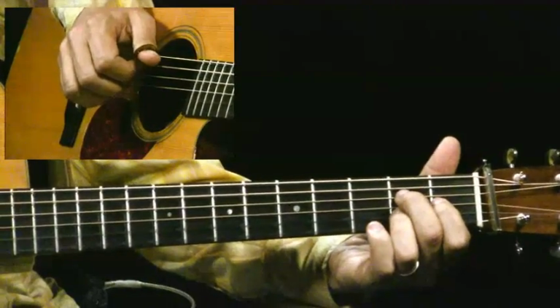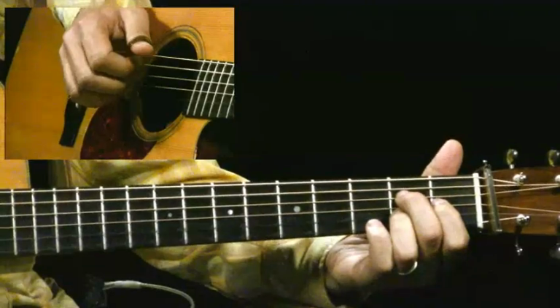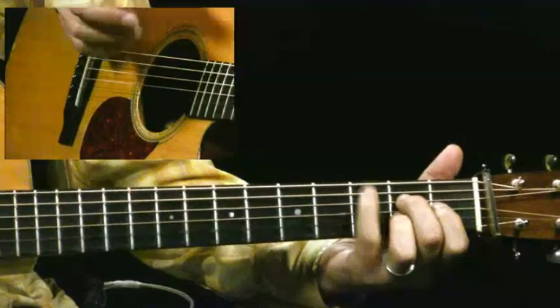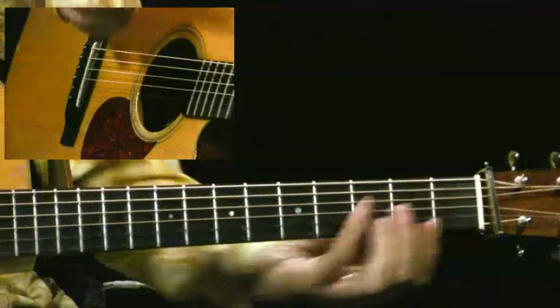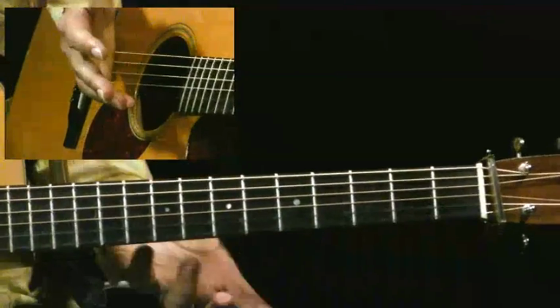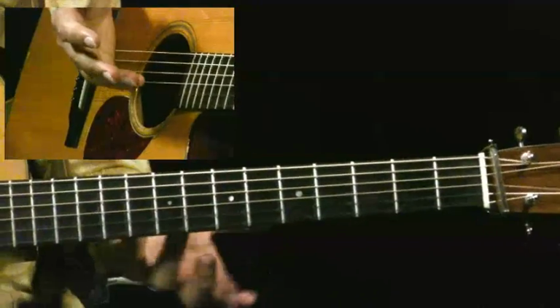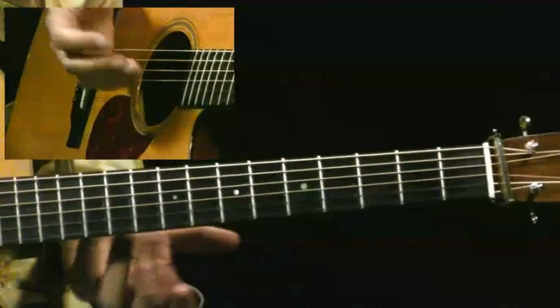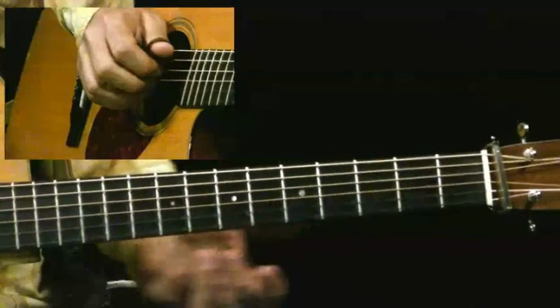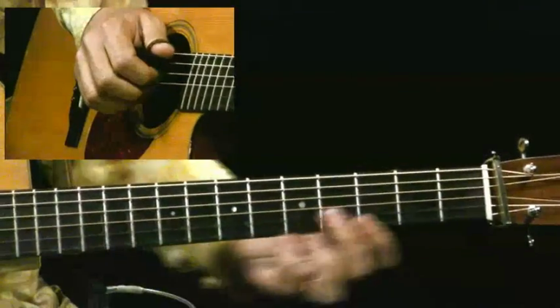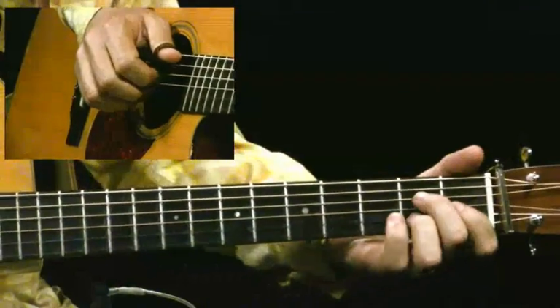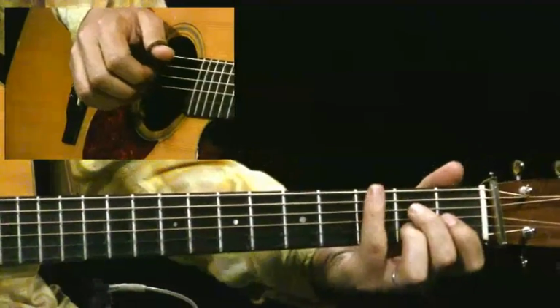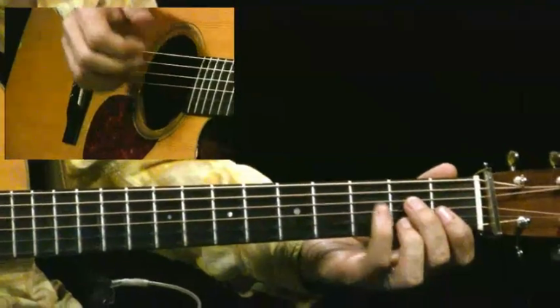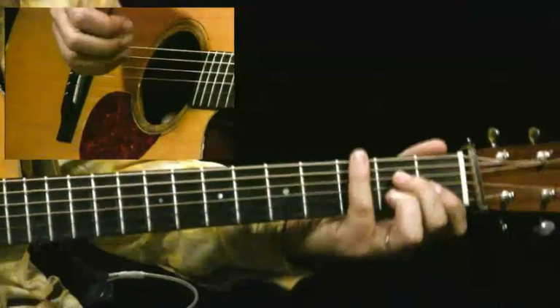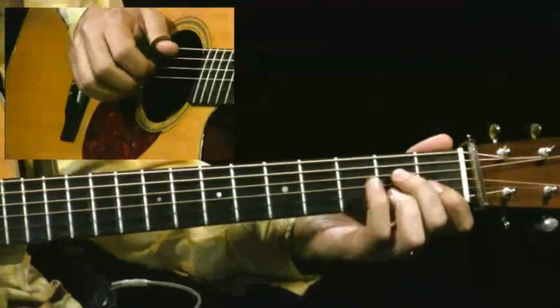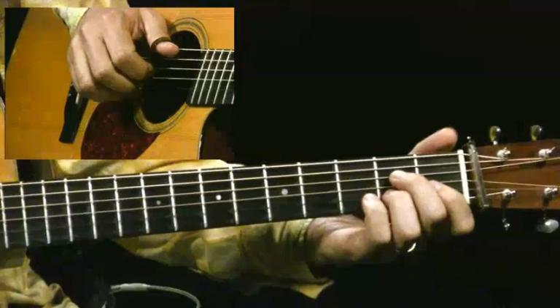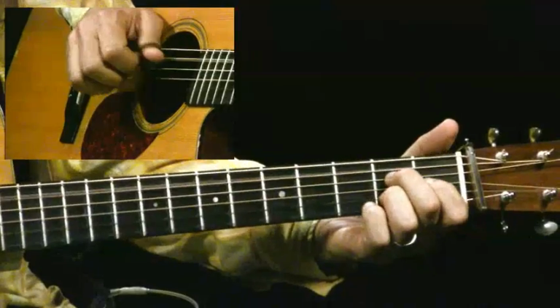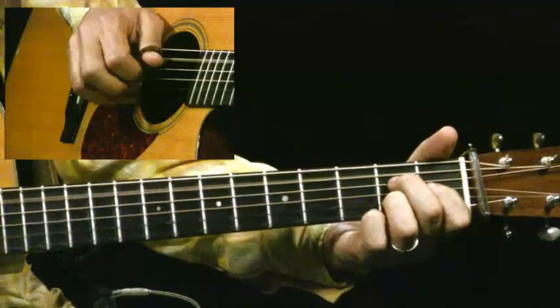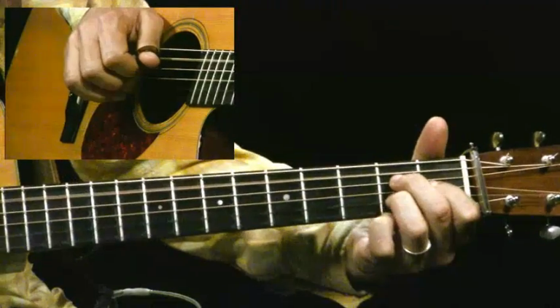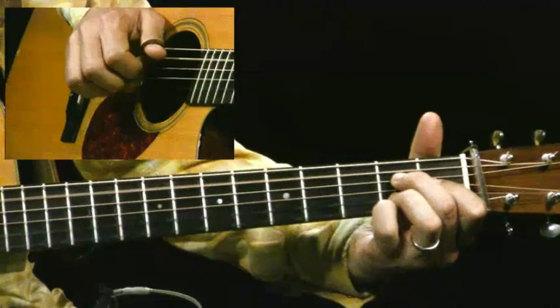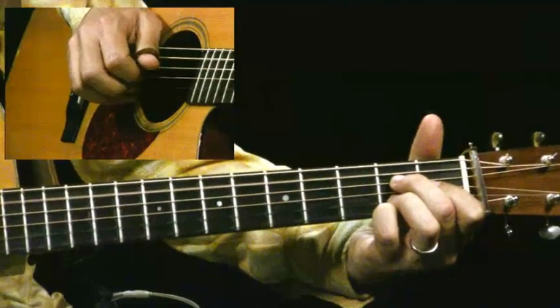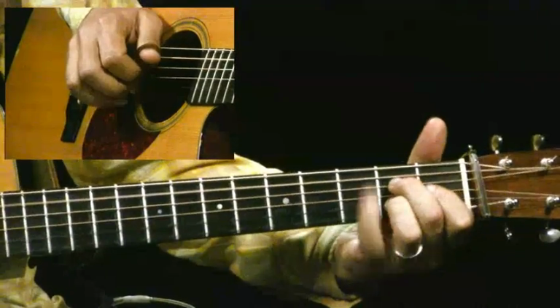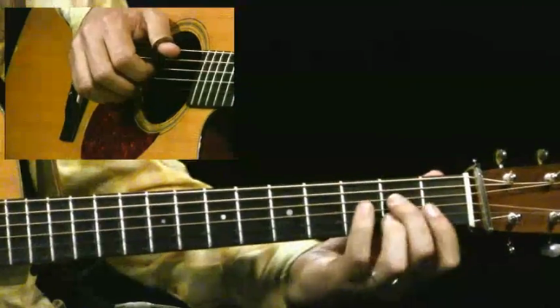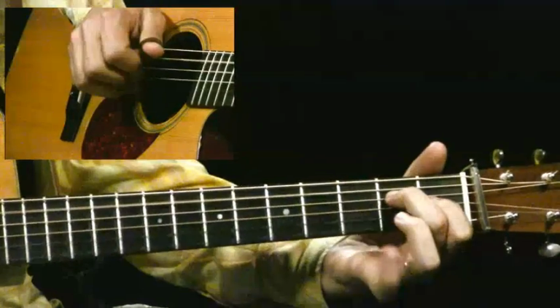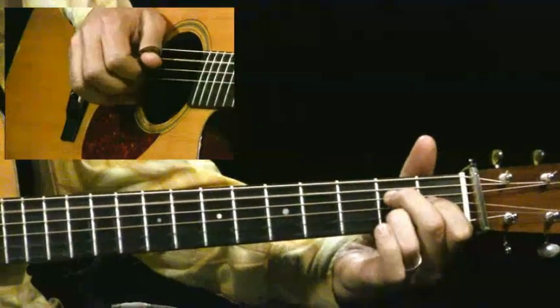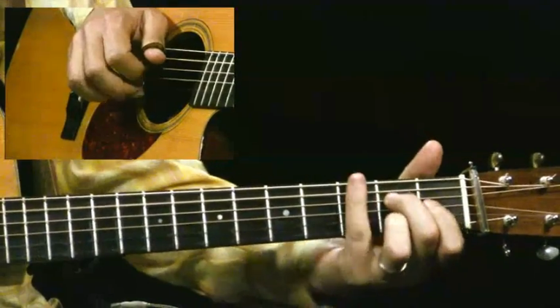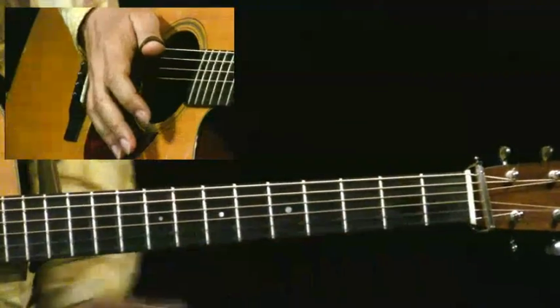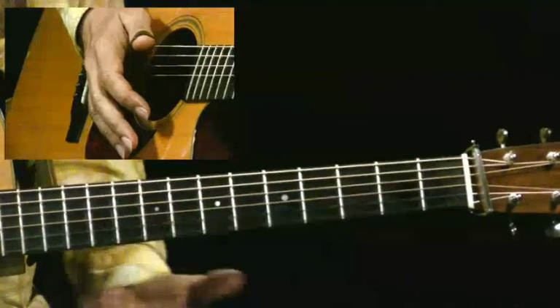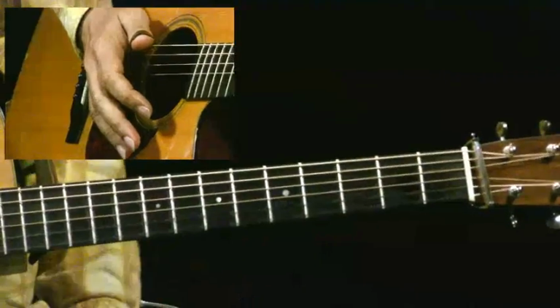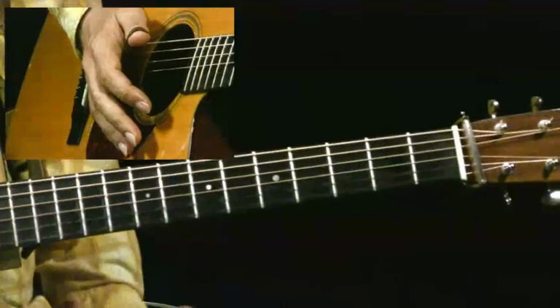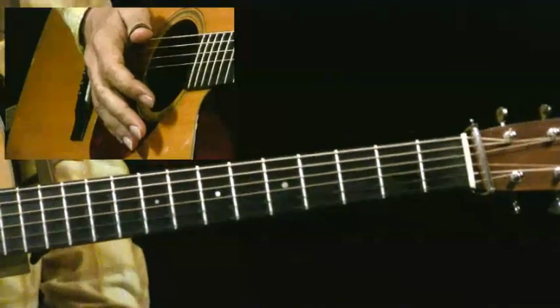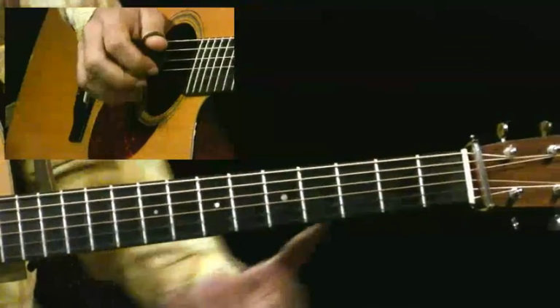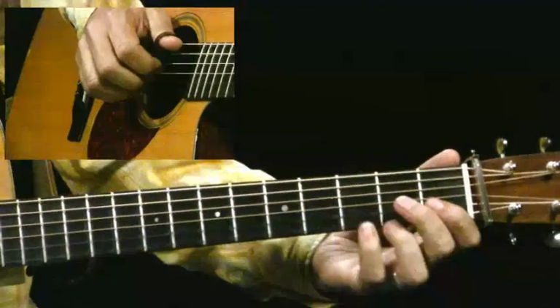It's just a little thing that can make a big difference — instead of being a real stiff kind of player, it allows you to put a little more emotion into the arrangement.